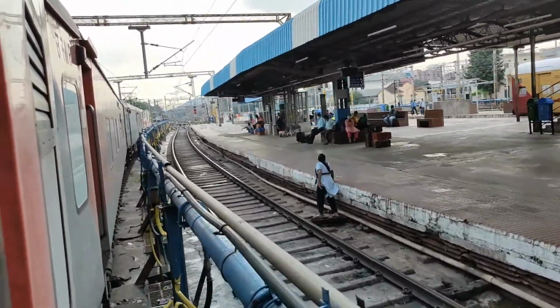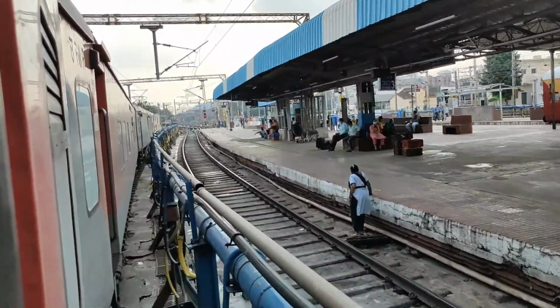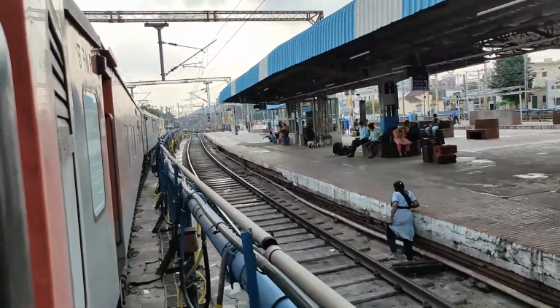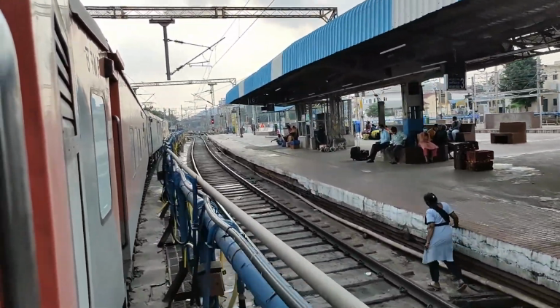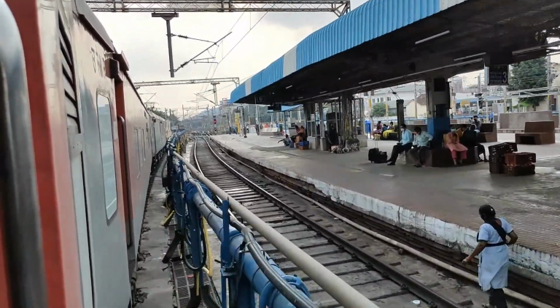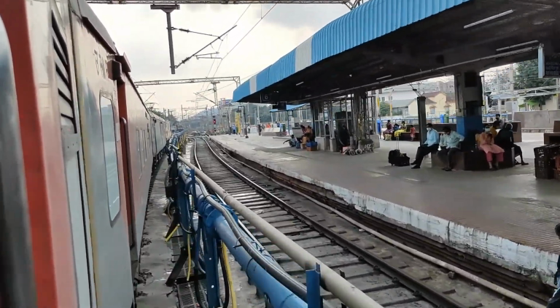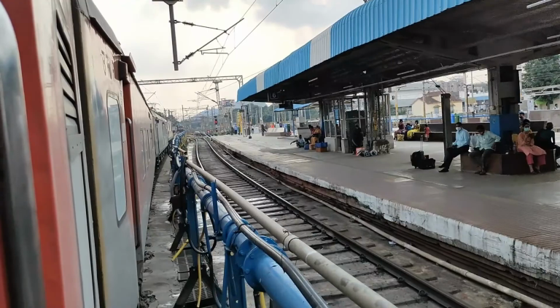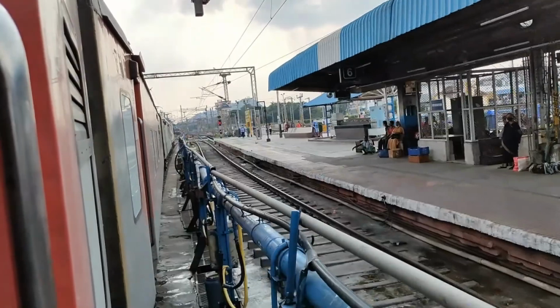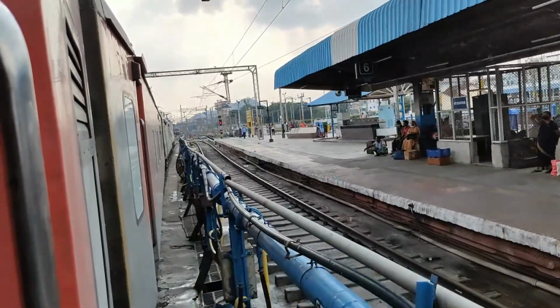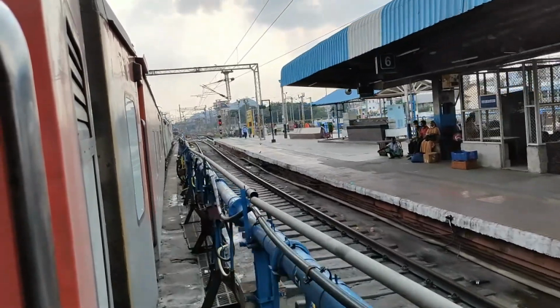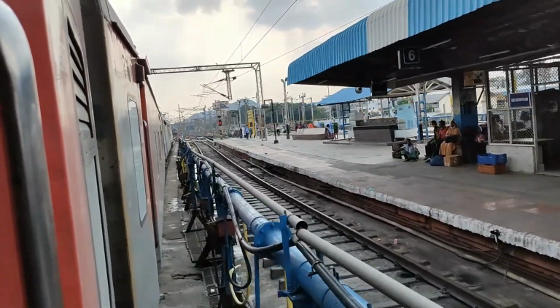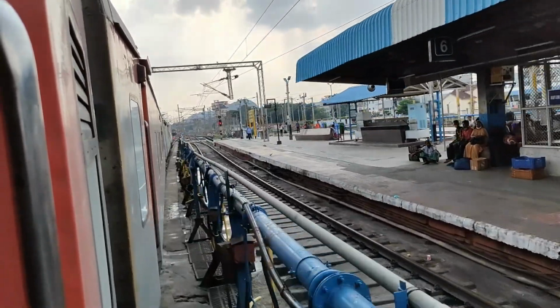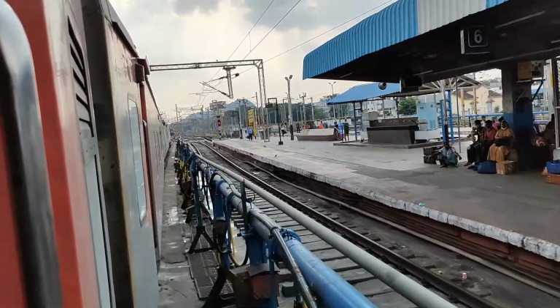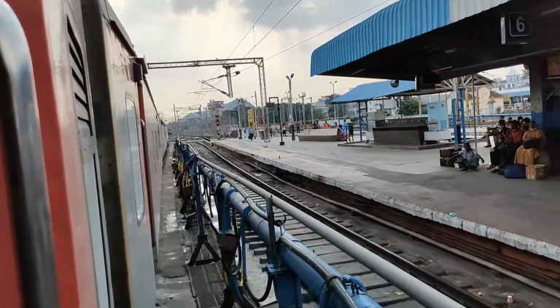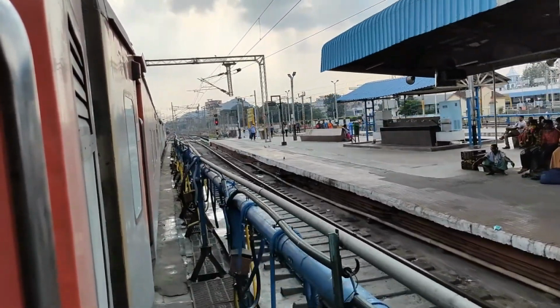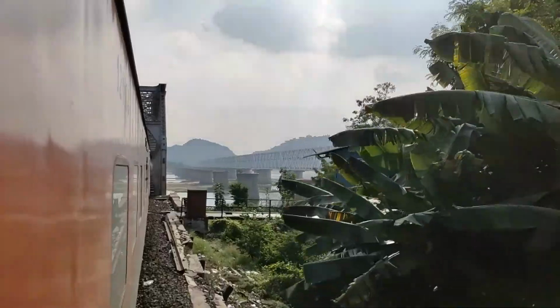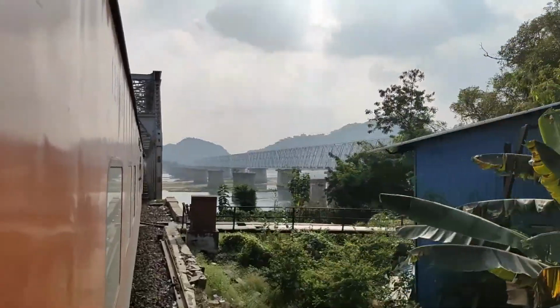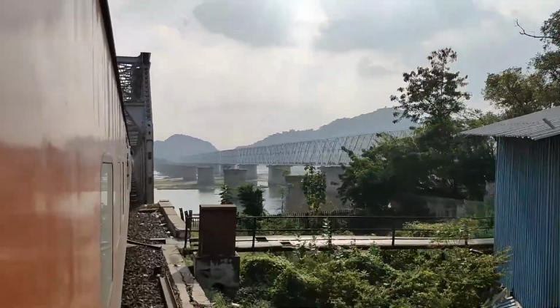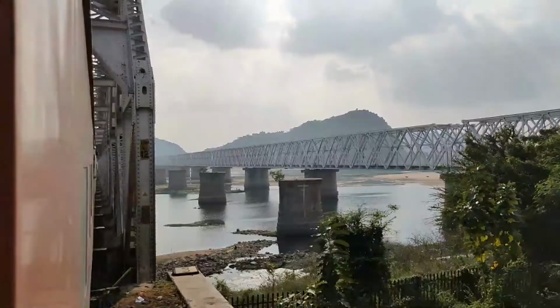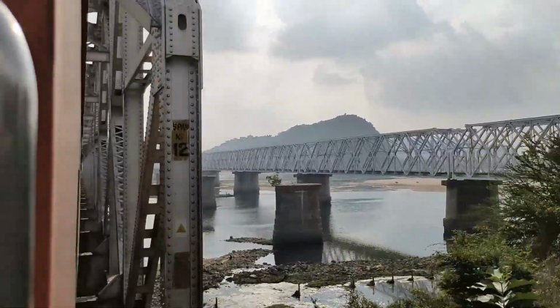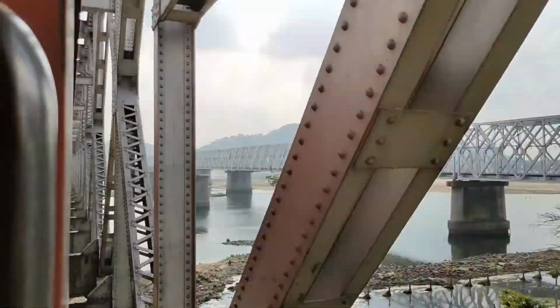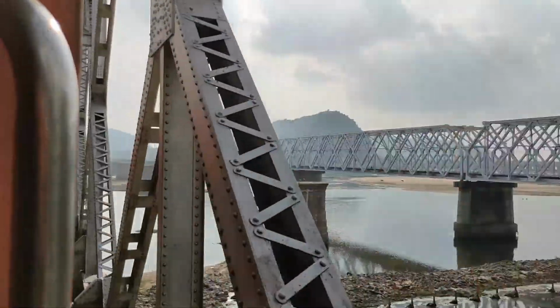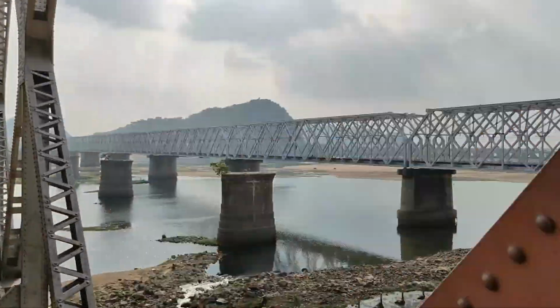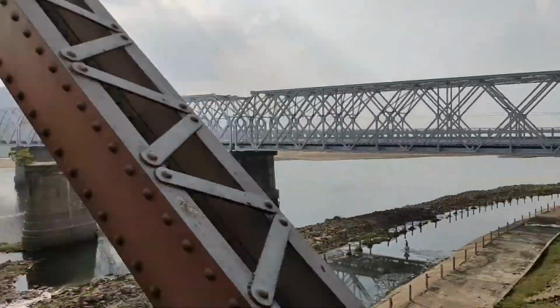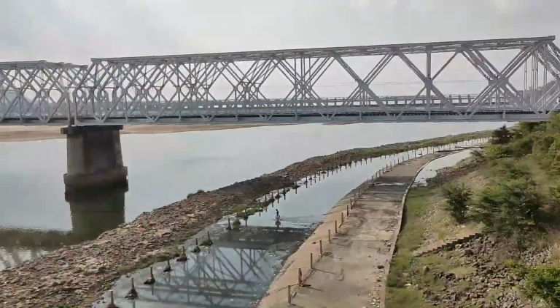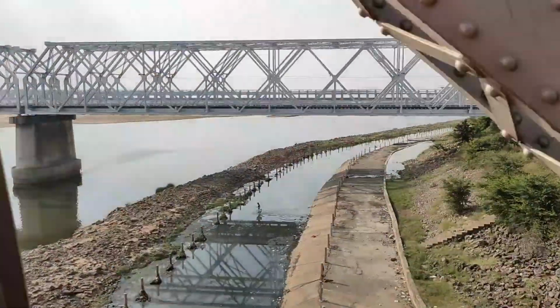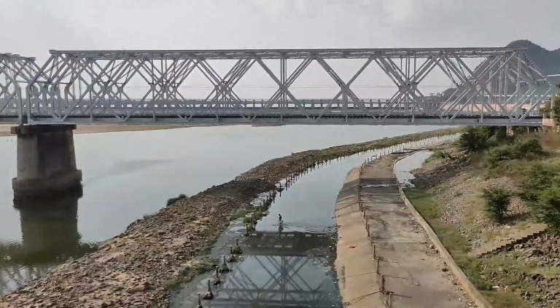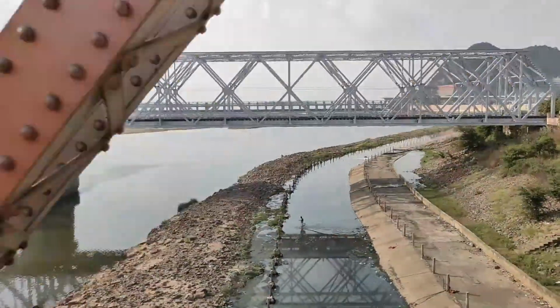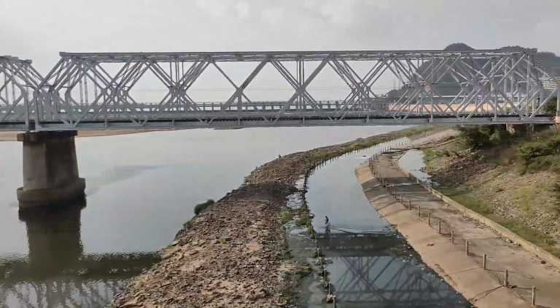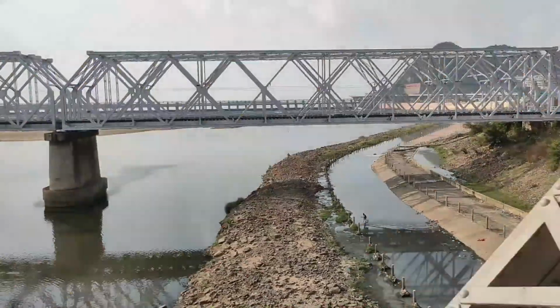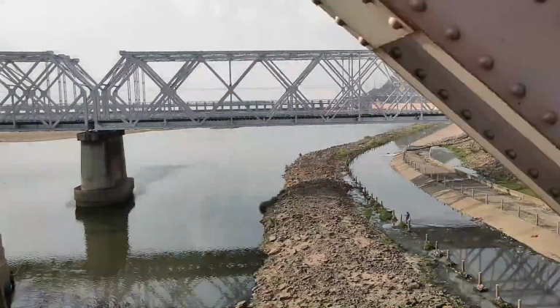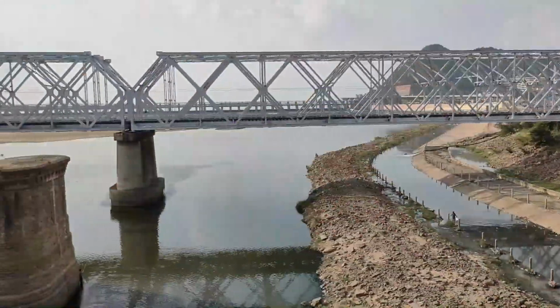After Vijayawada's departure, I'll show you the majestic Krishna river bridge — also a very beautiful bridge. This entire city gets water from that river, and there is also a very big barrage constructed nearby for the management of water flow.